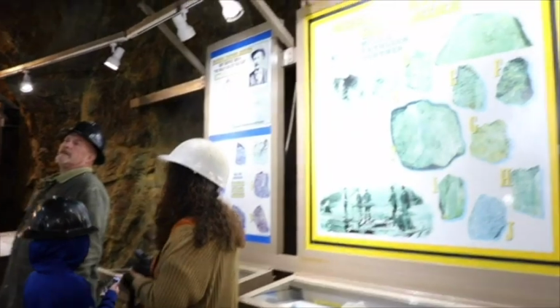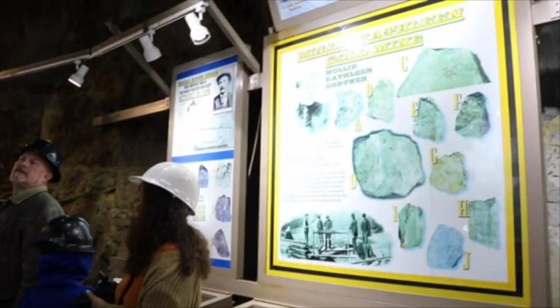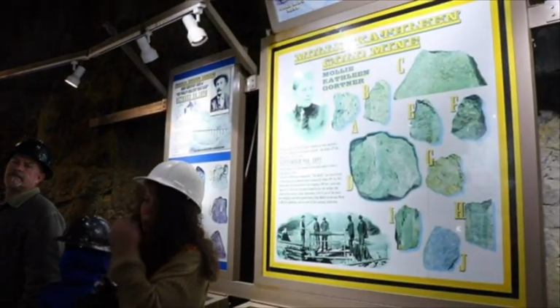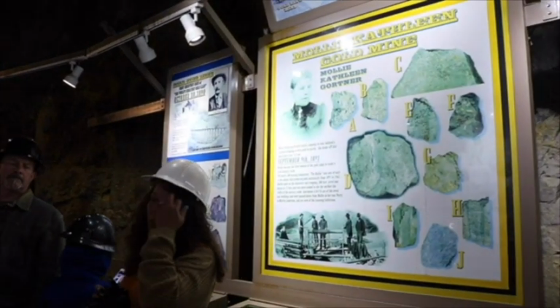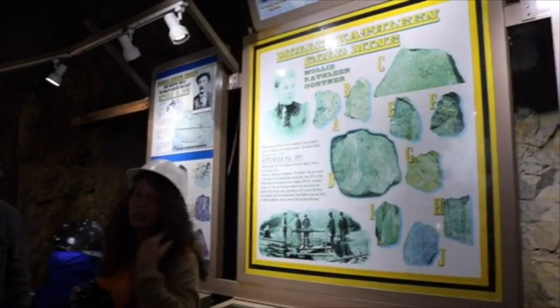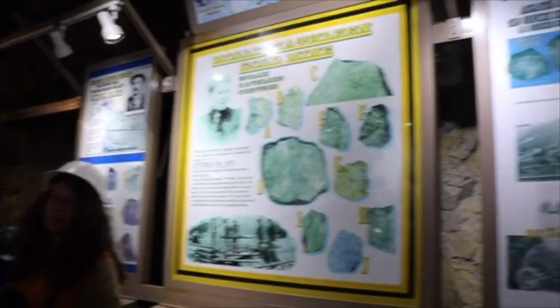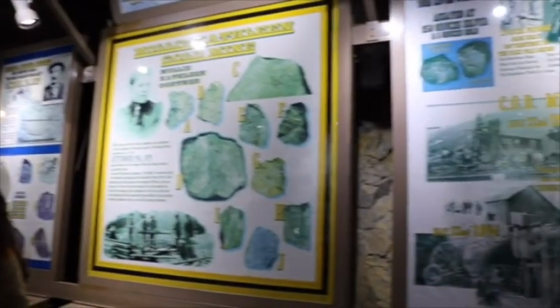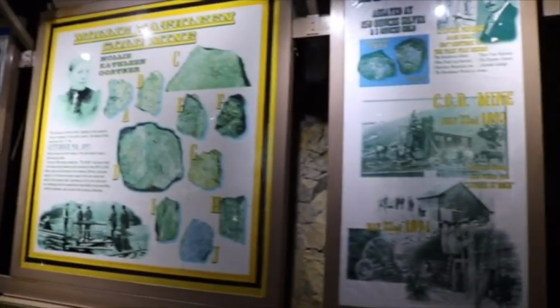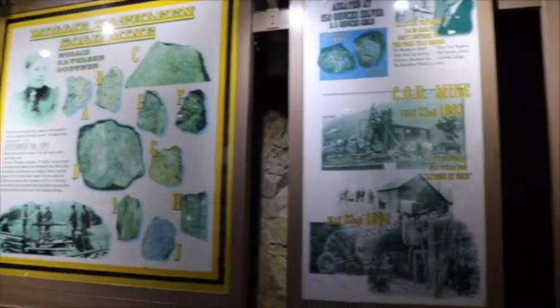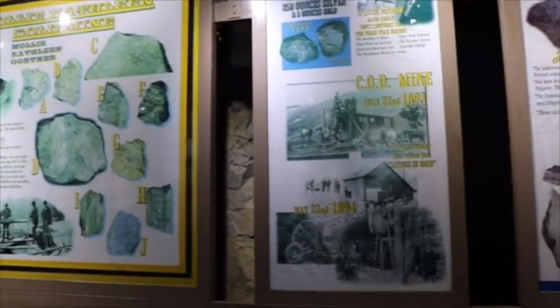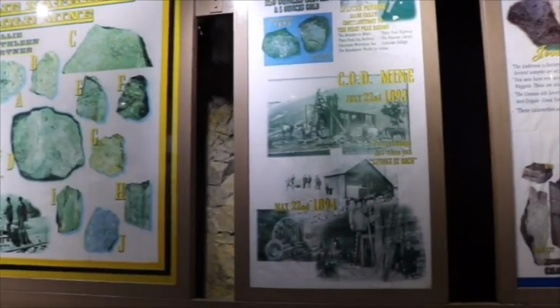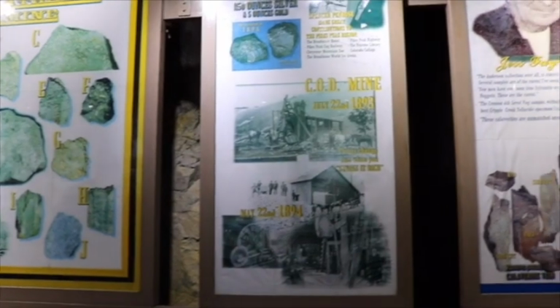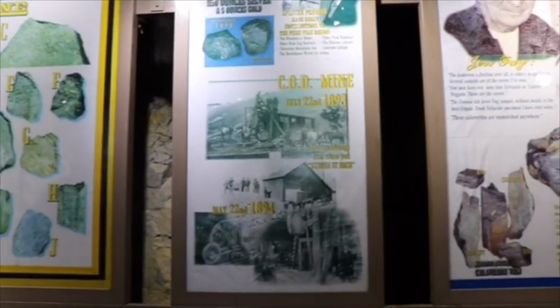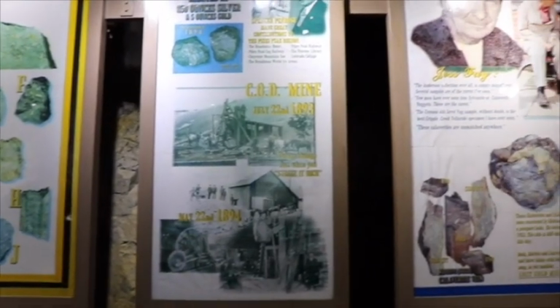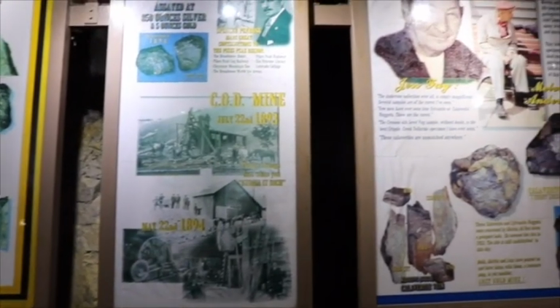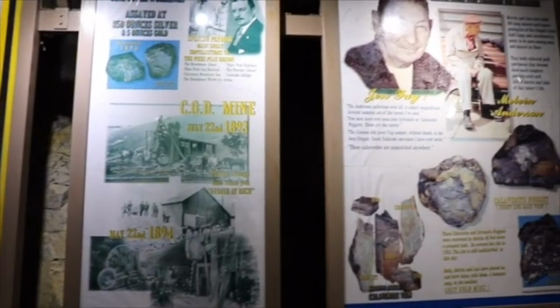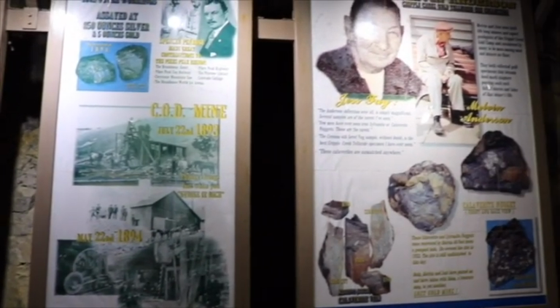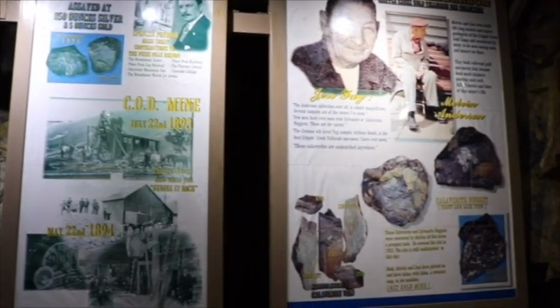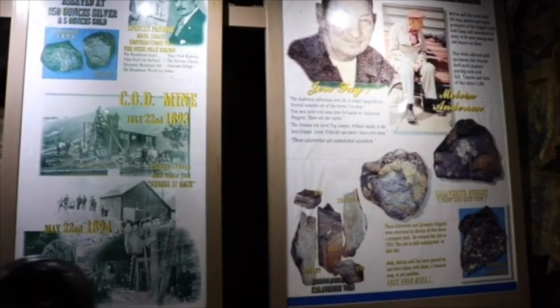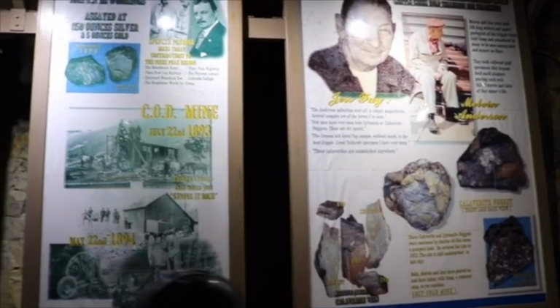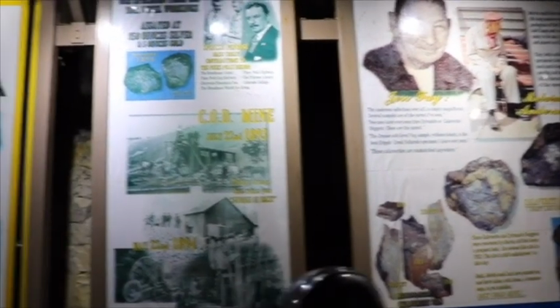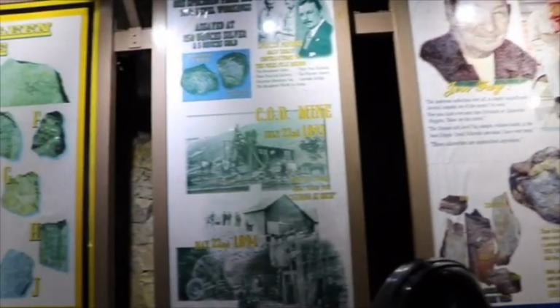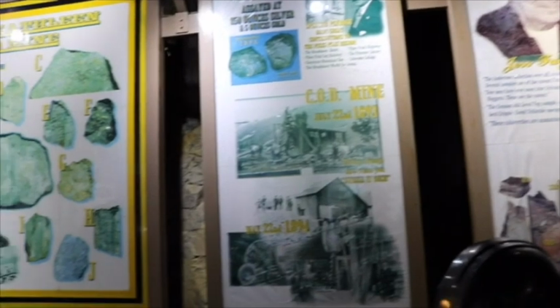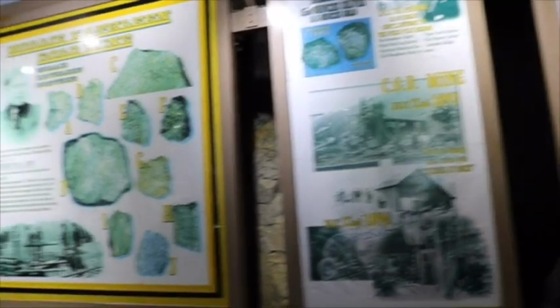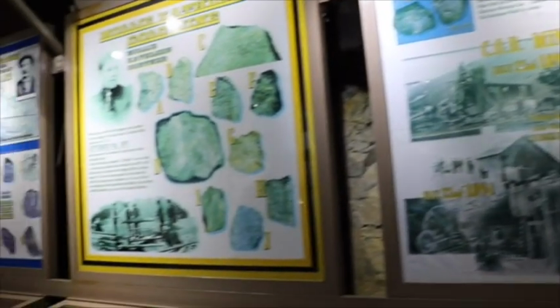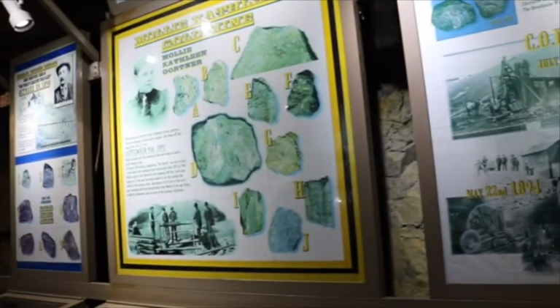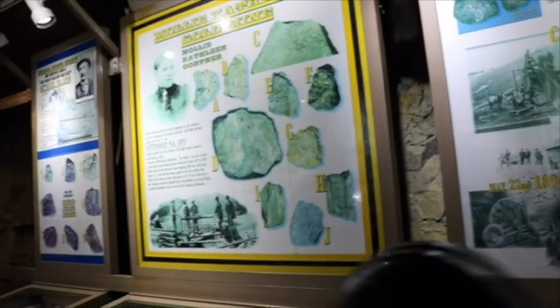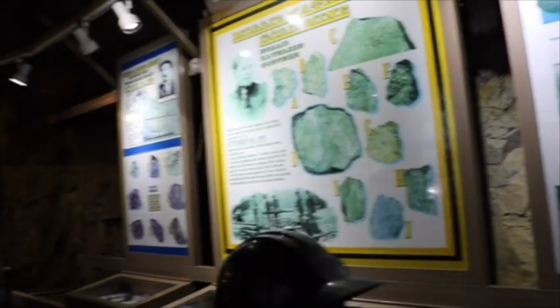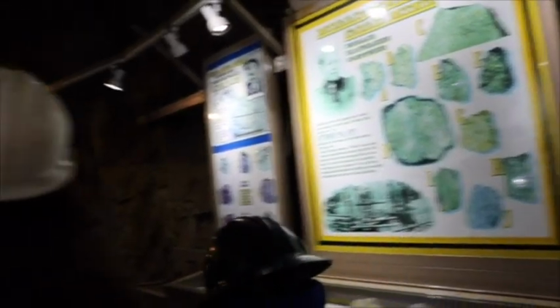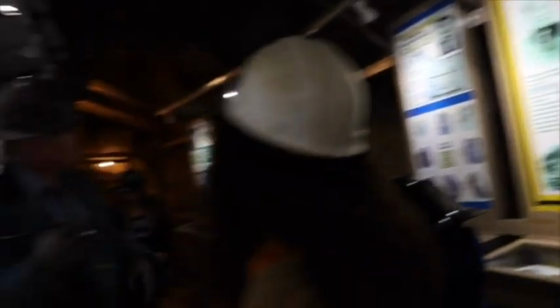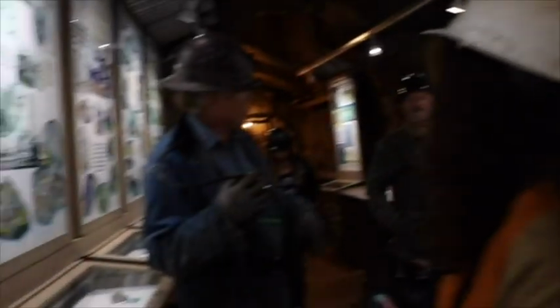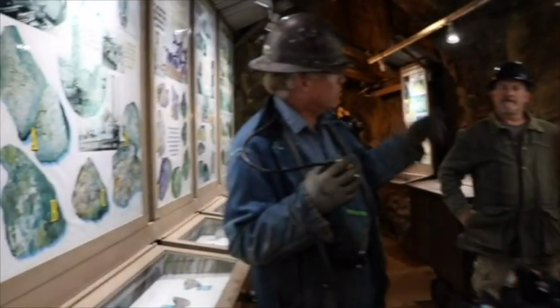Bob Womack sold his first claim — what you call the El Paso lode, now the Gold King mining — for $500 and a case of whiskey. And he died broke. There were 11 multi-millionaires and 28 millionaires that came out of this area, and the guy that found the gold here died broke.